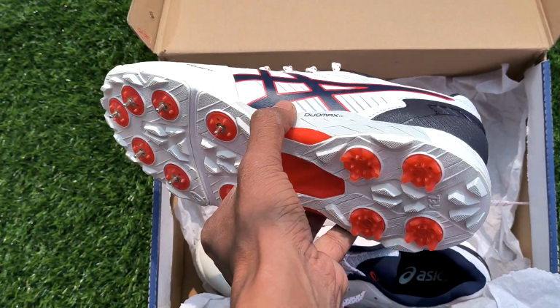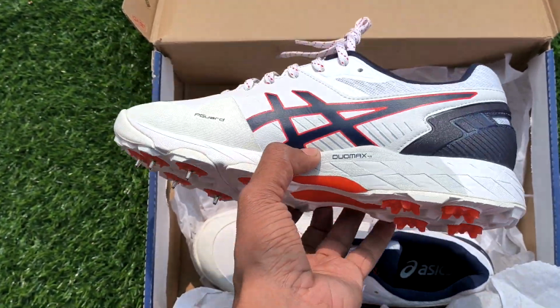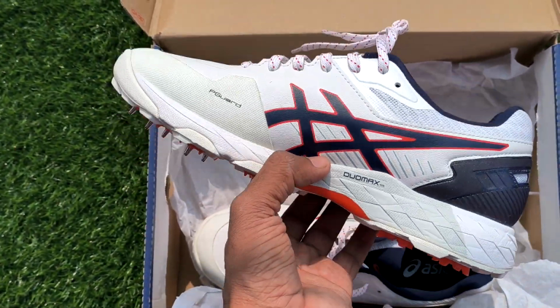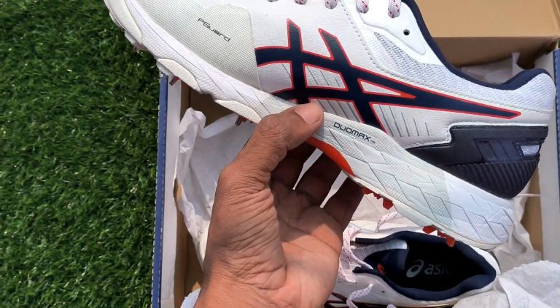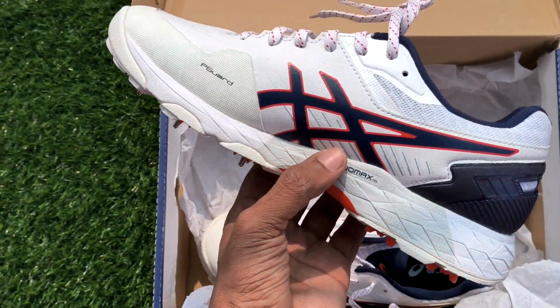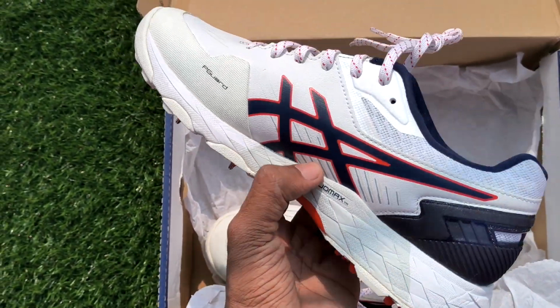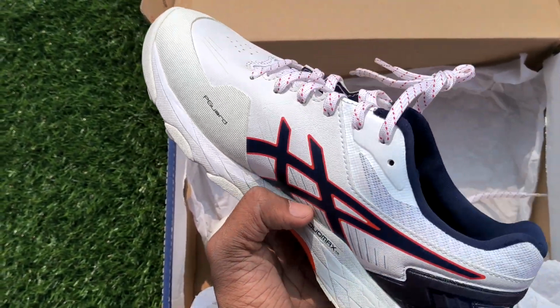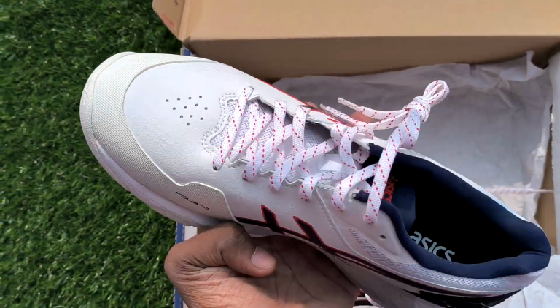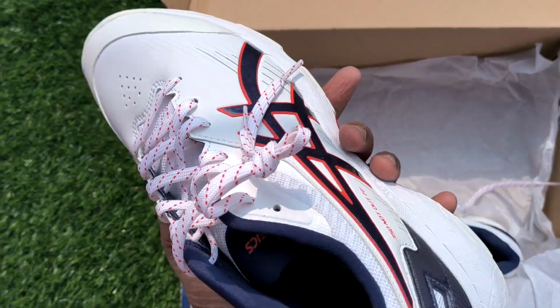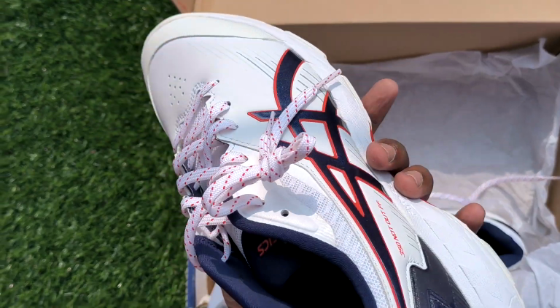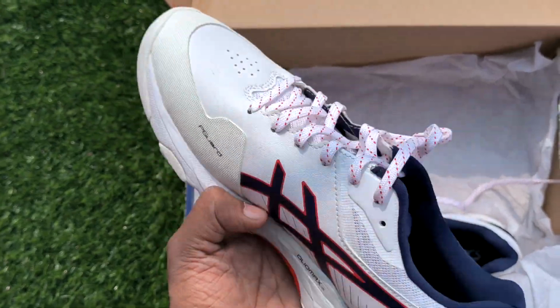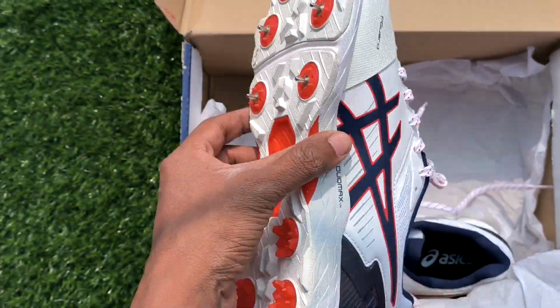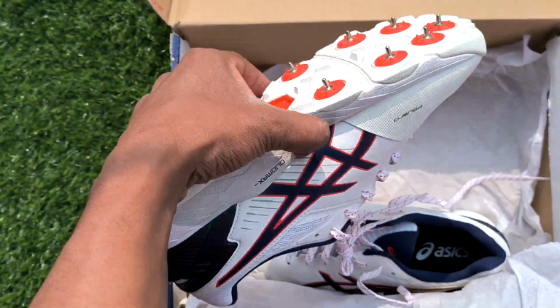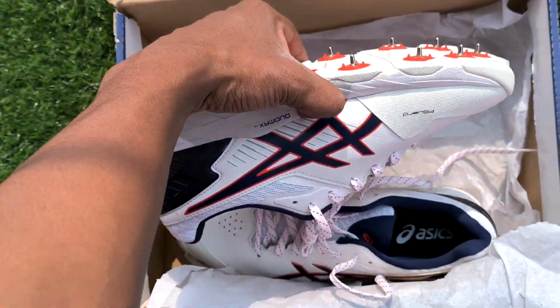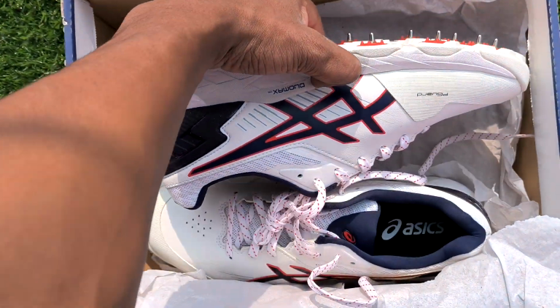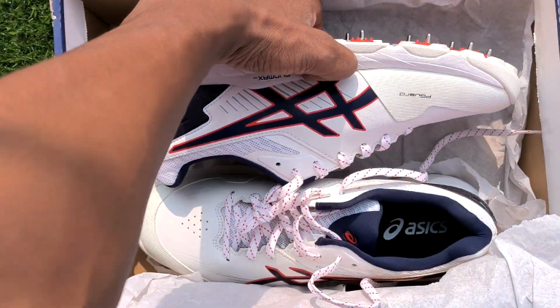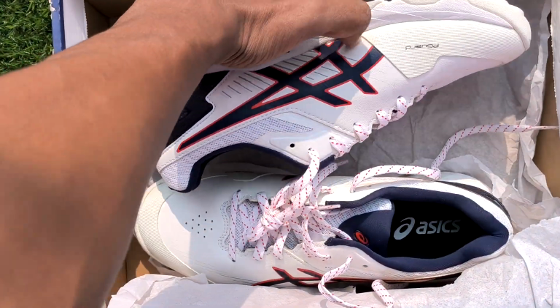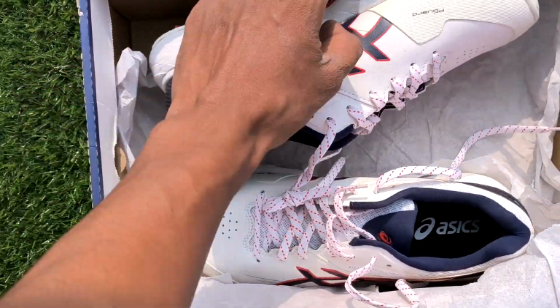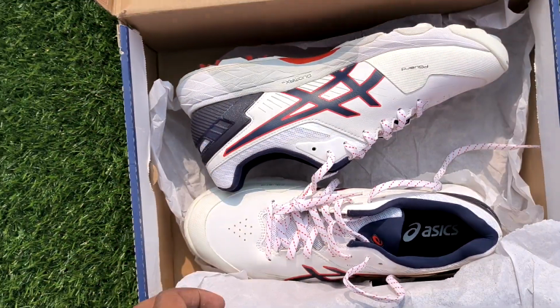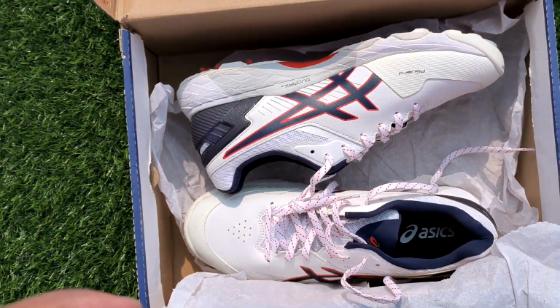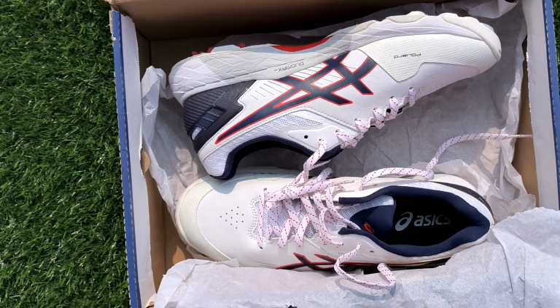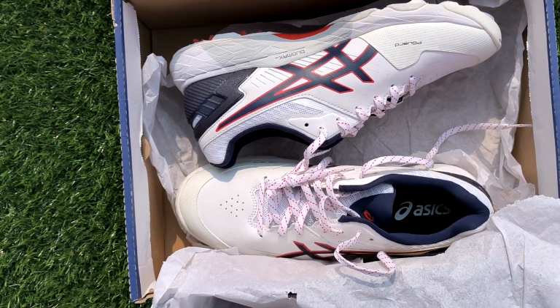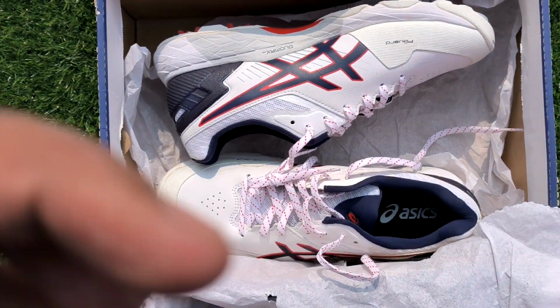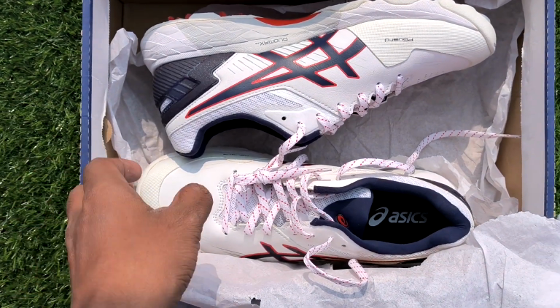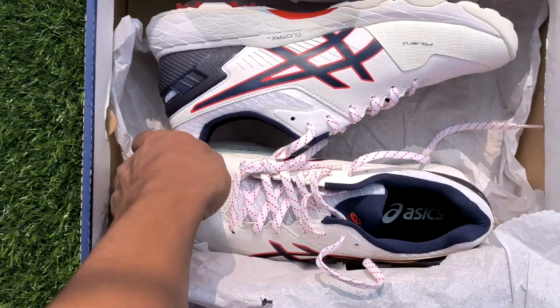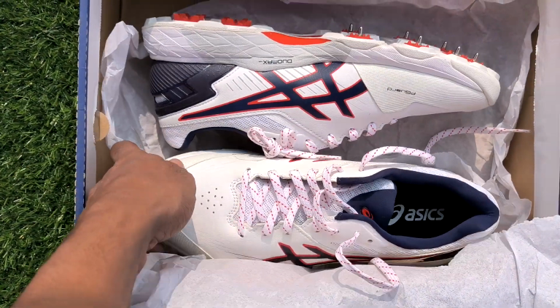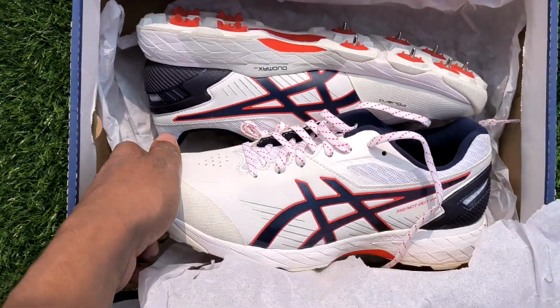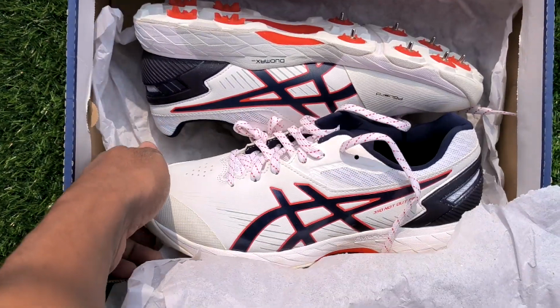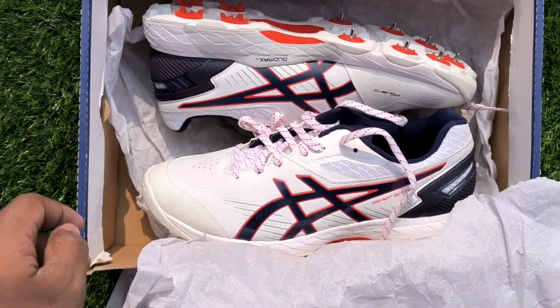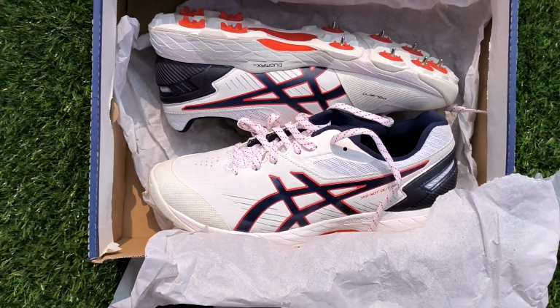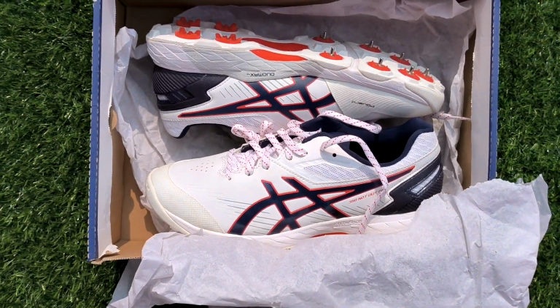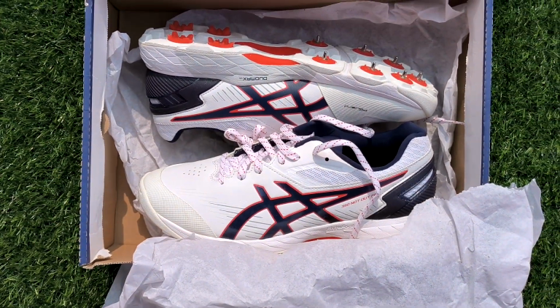You can order from our WhatsApp number, which is given in the description, and our Instagram handle too, which is at Kirkut Gears. Thank you.